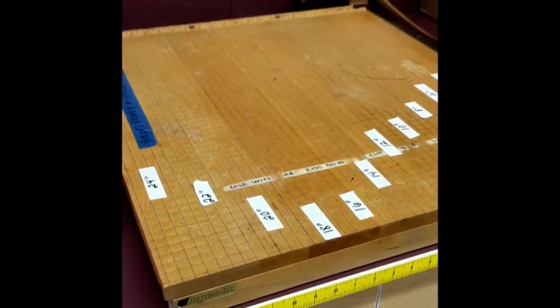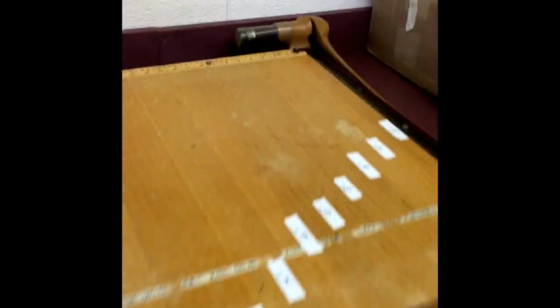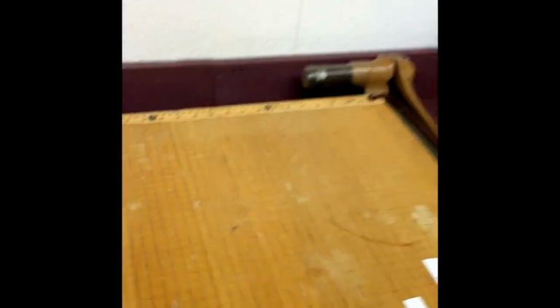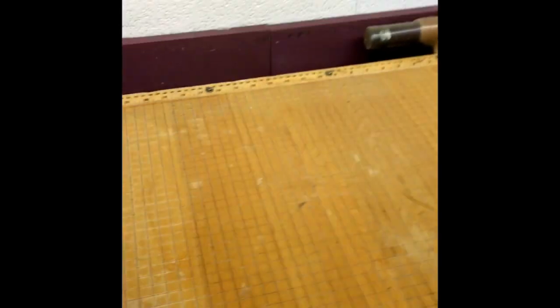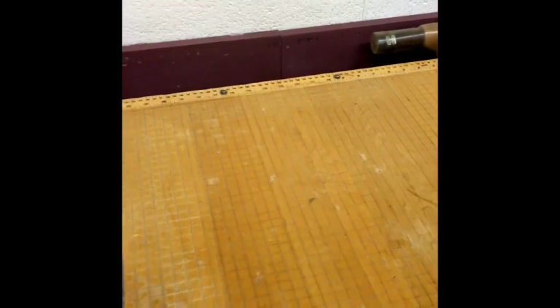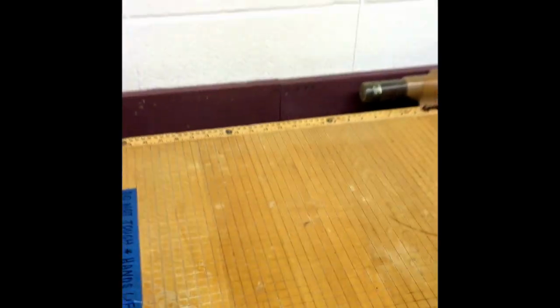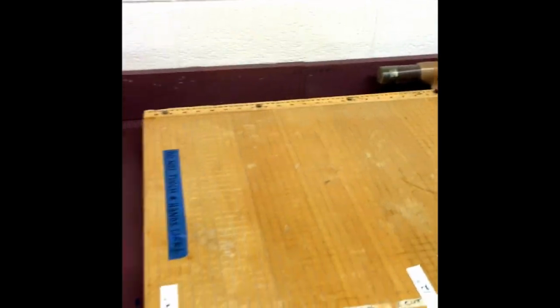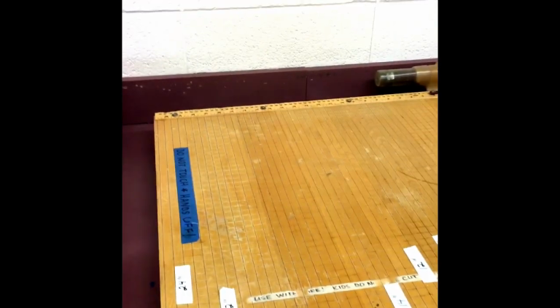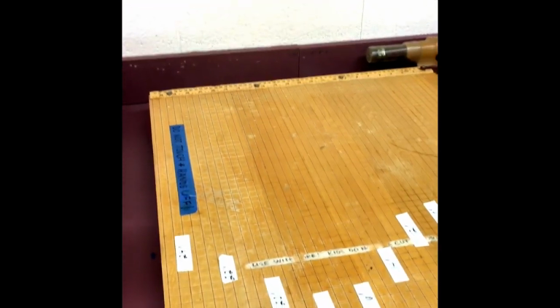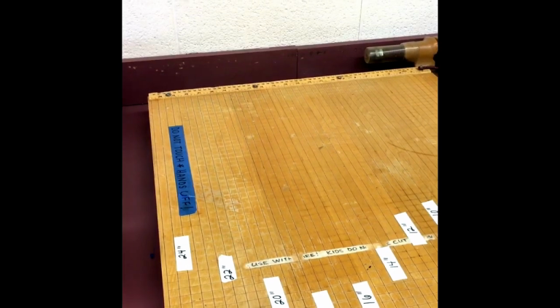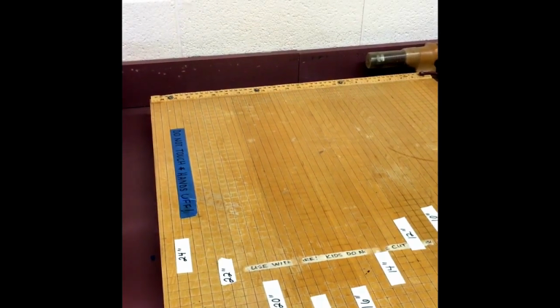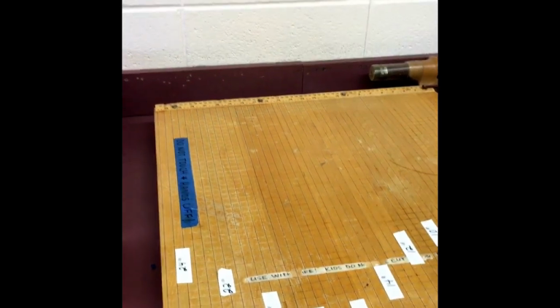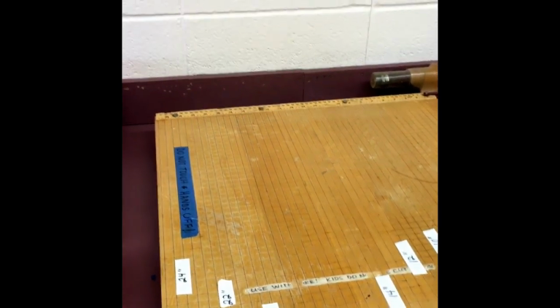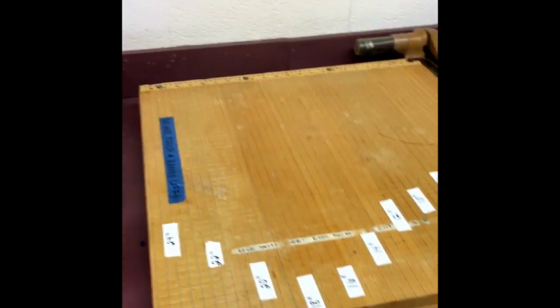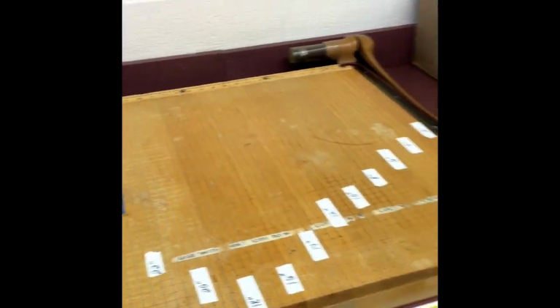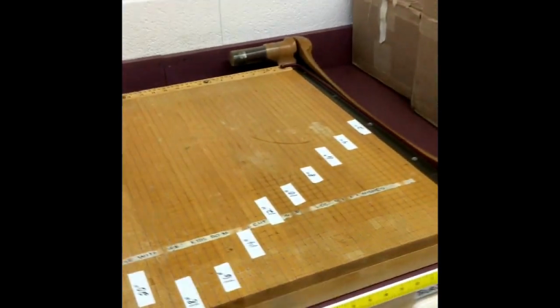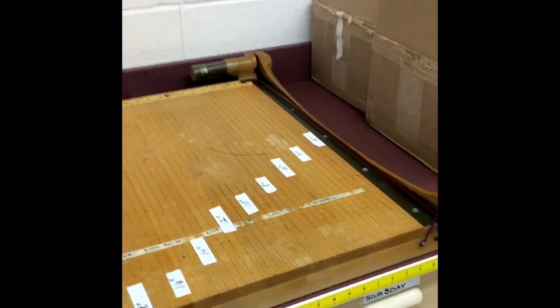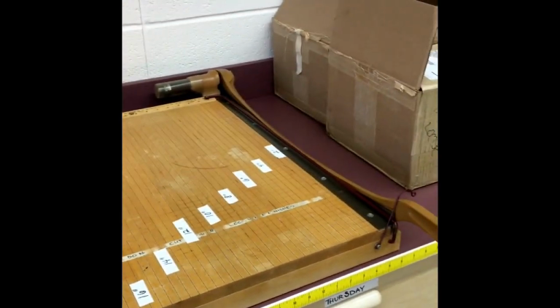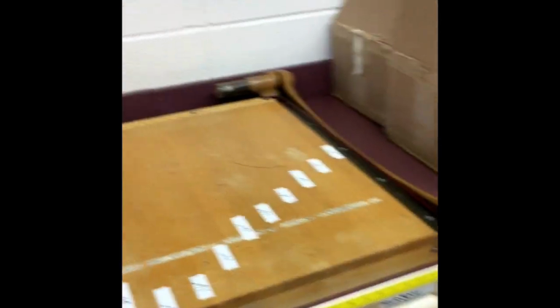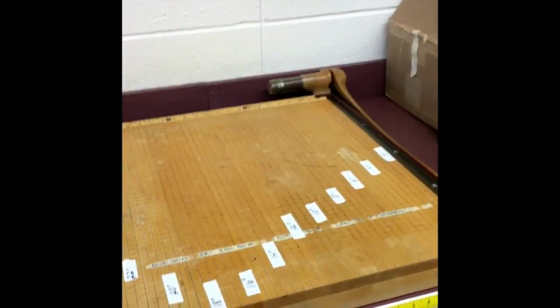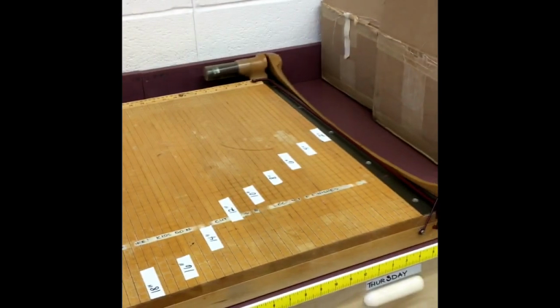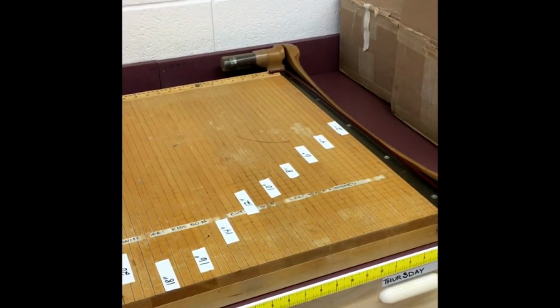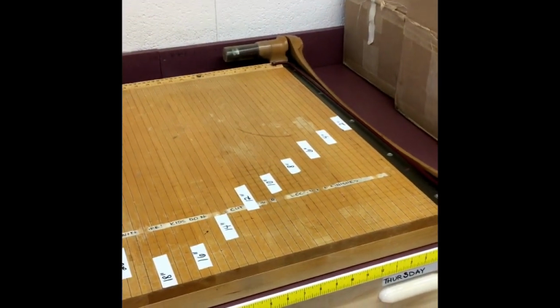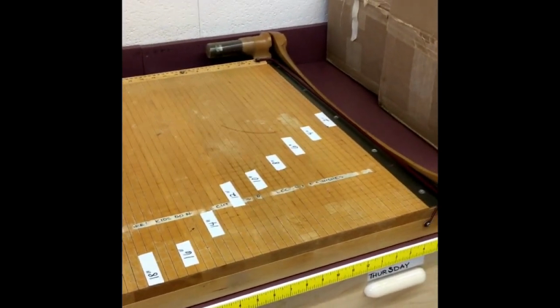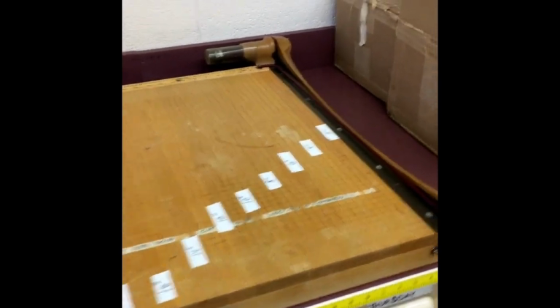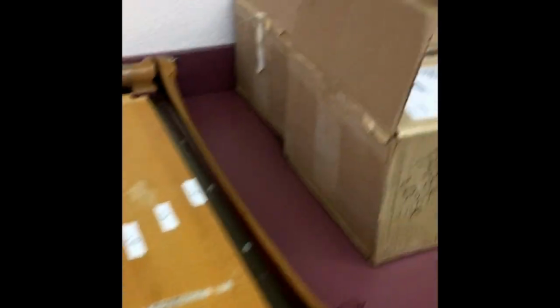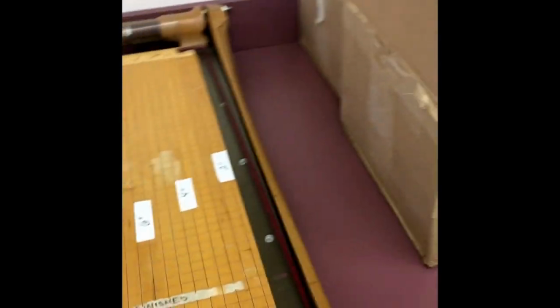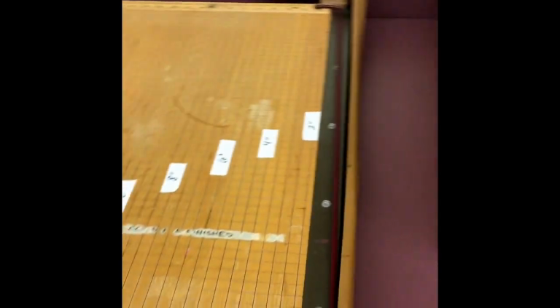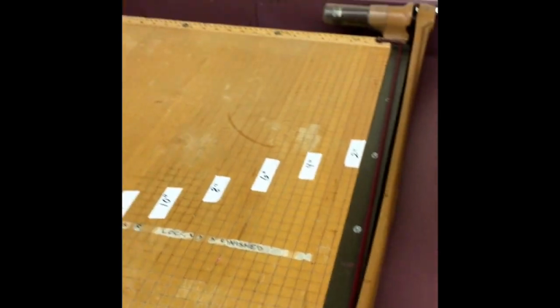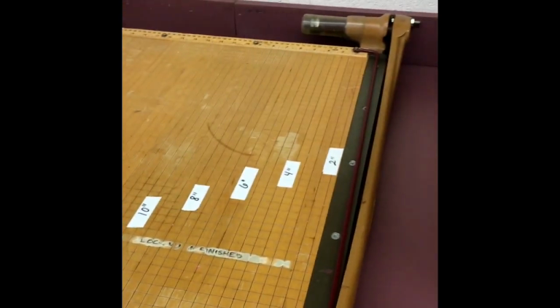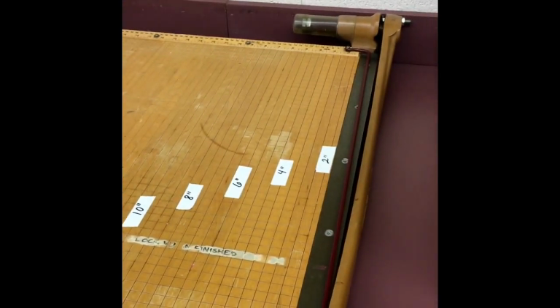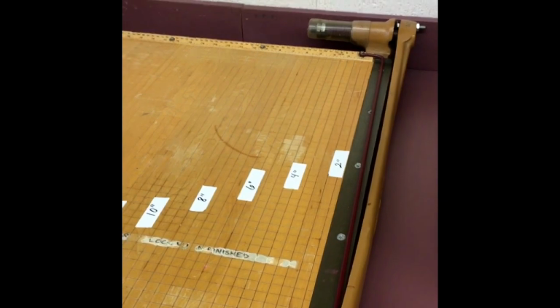Here is the paper cutter — please do not touch. It's very dangerous; we would not want you to get cut. That's a very sharp blade, so please don't touch it. I would hate to have you go to the hospital because we're messing around with this.